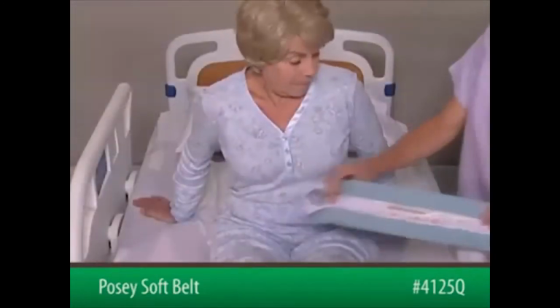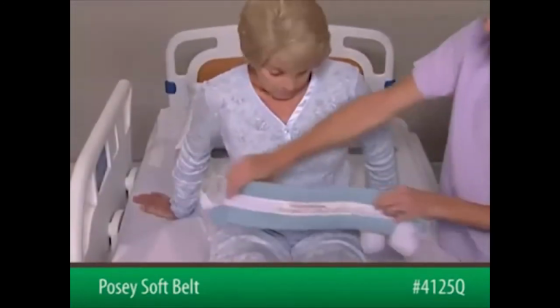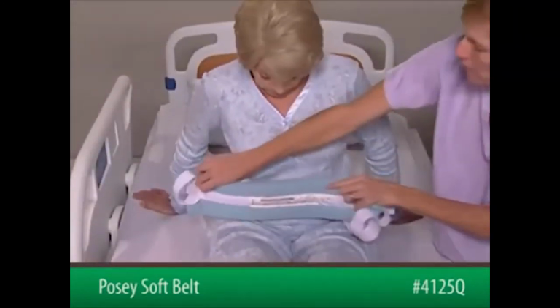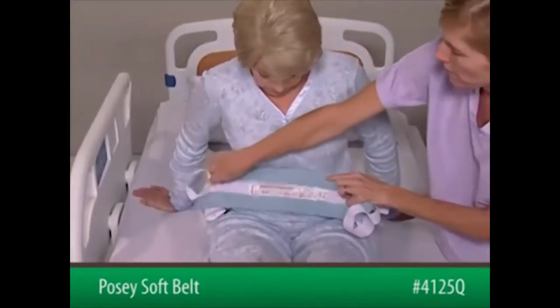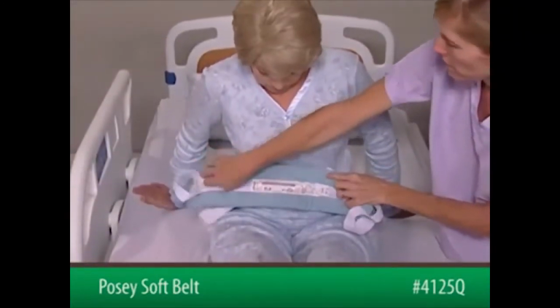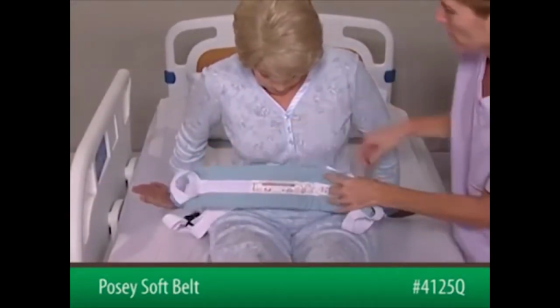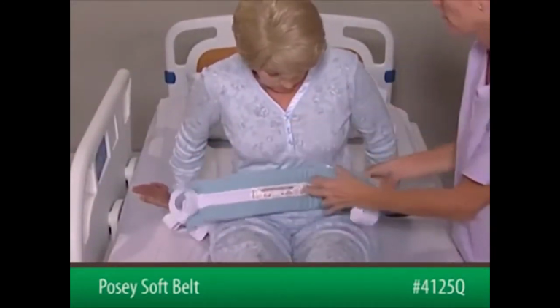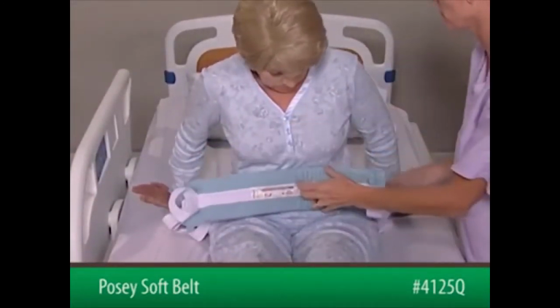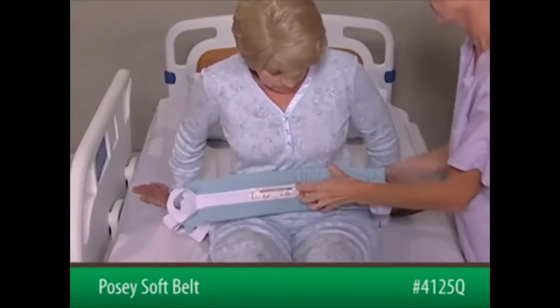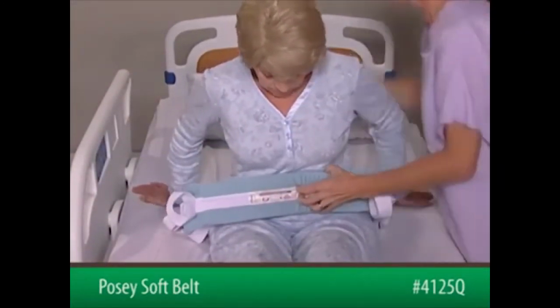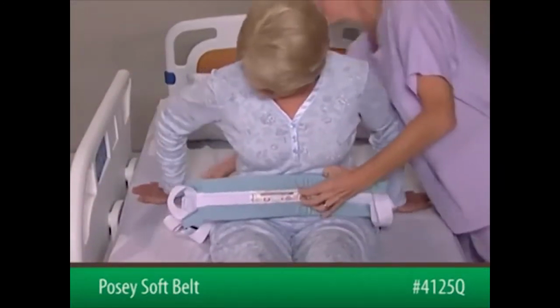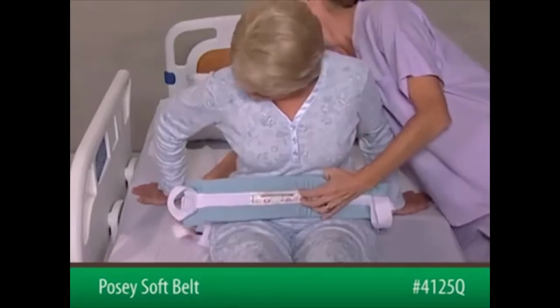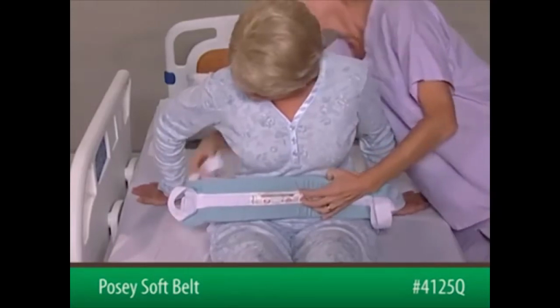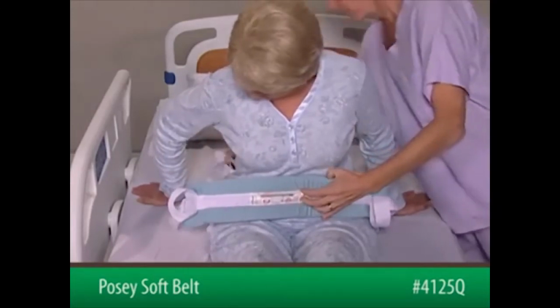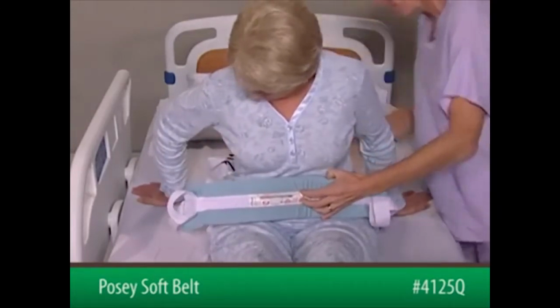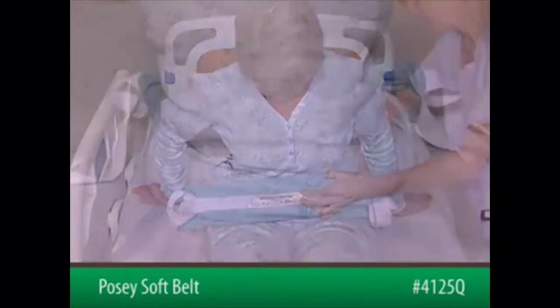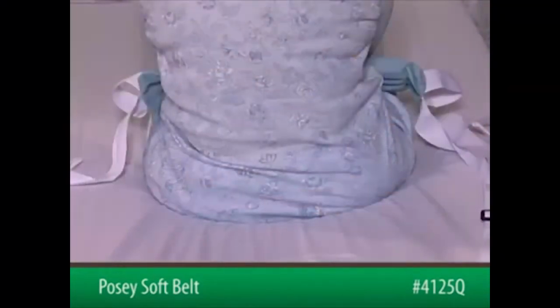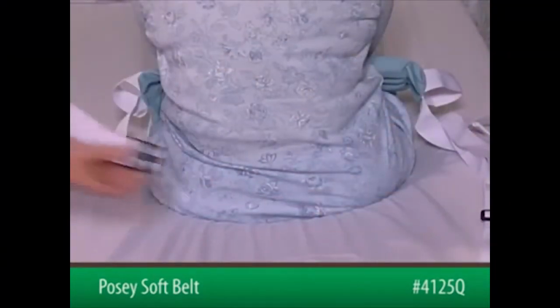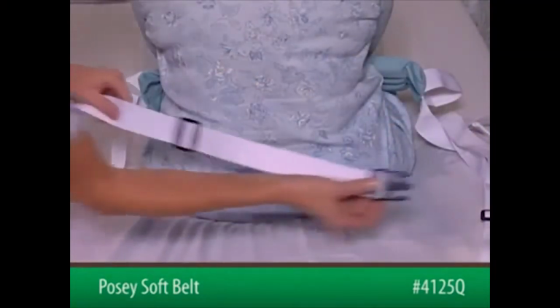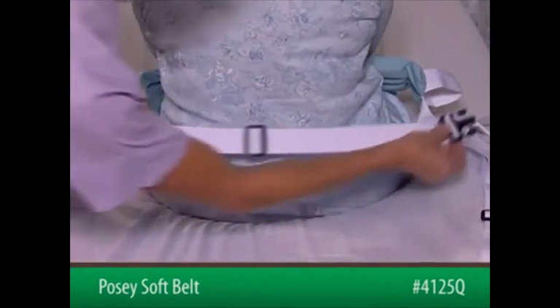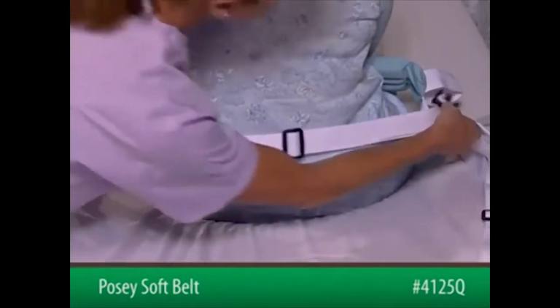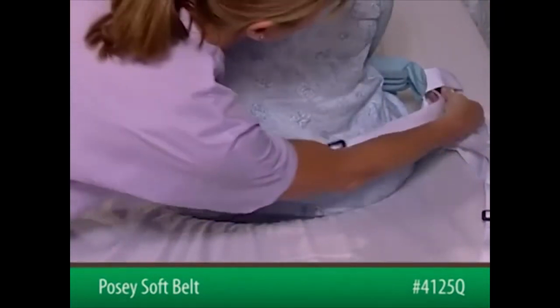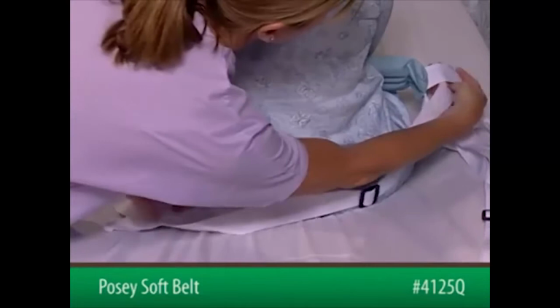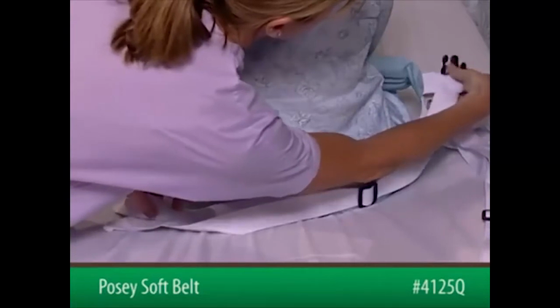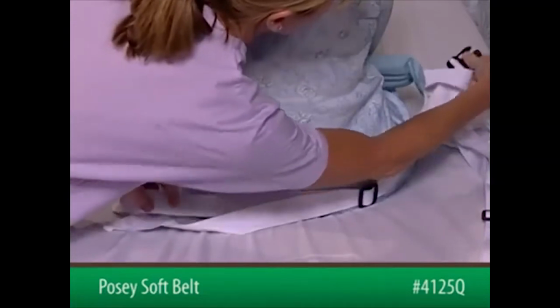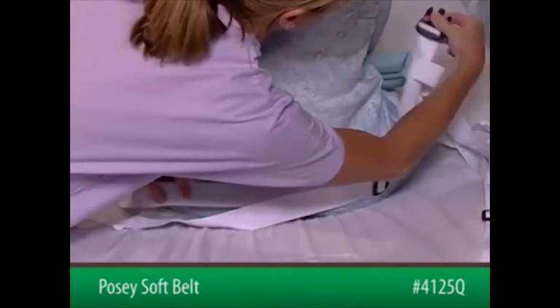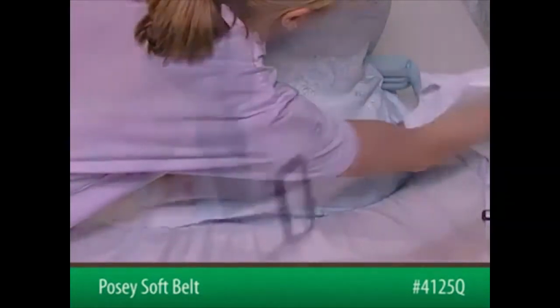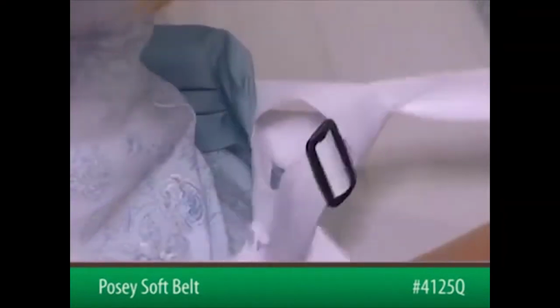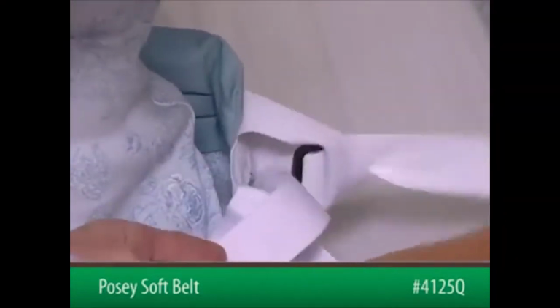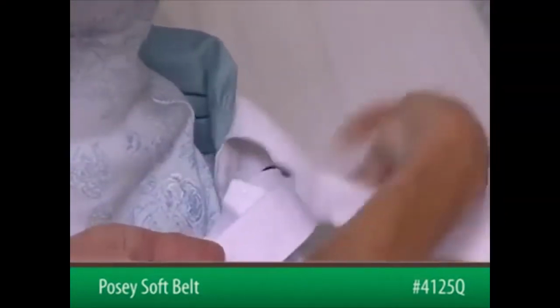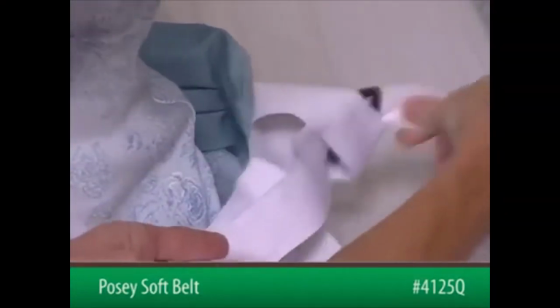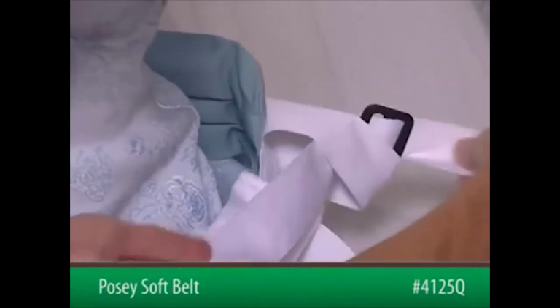Next, bring the belt around the patient's waist with the foam pad to the front of the patient and the label facing out. Cross the straps behind the patient and feed each strap through the positioning loops on the ends of the blue foam pad.